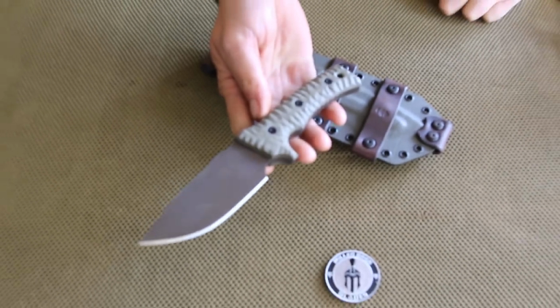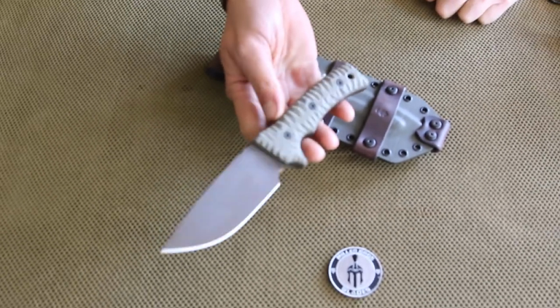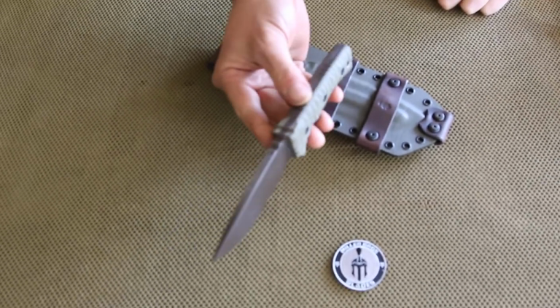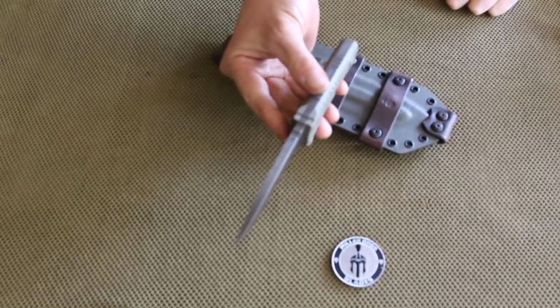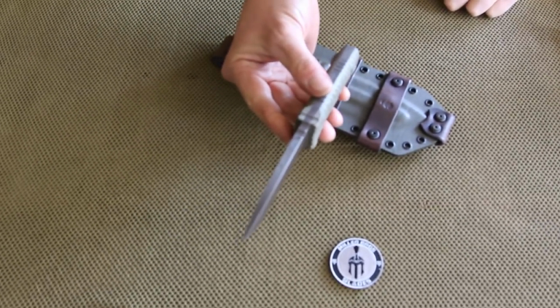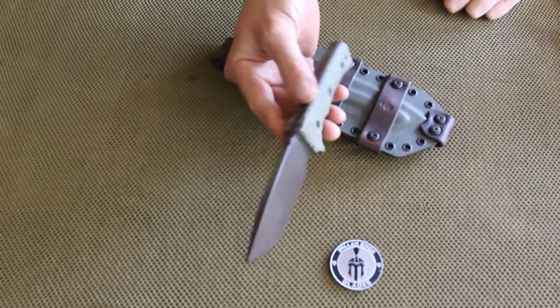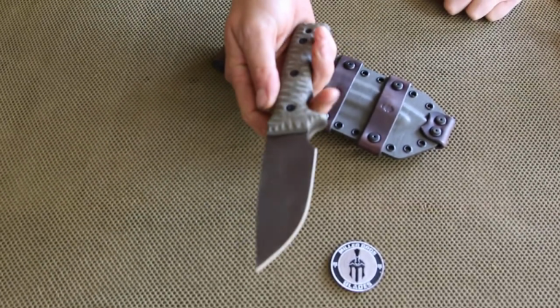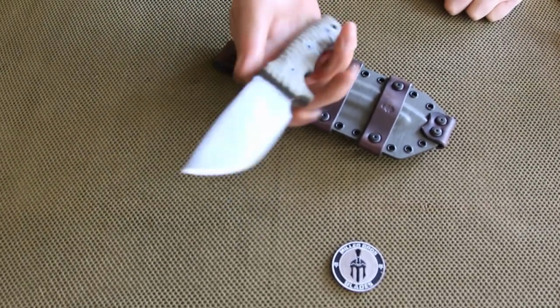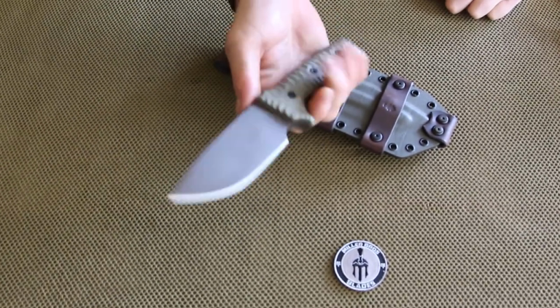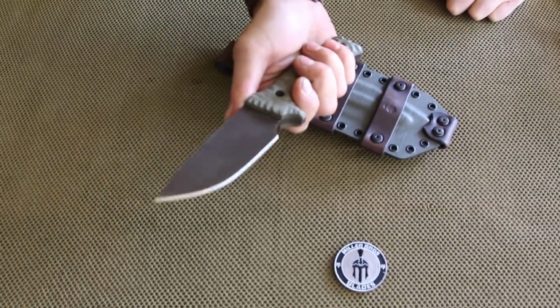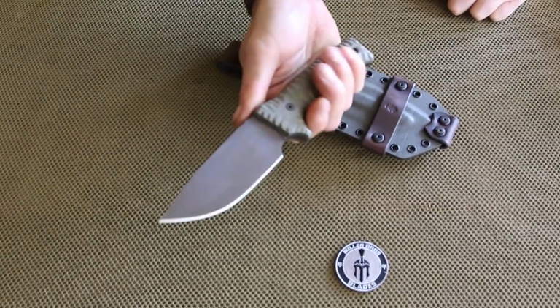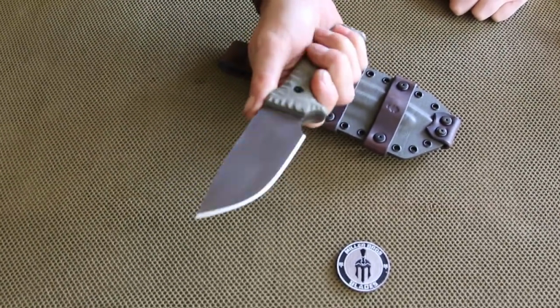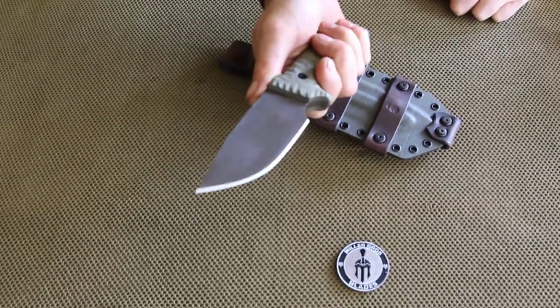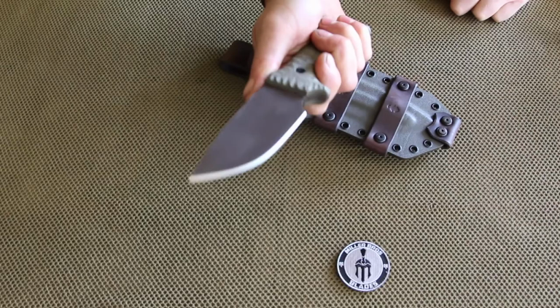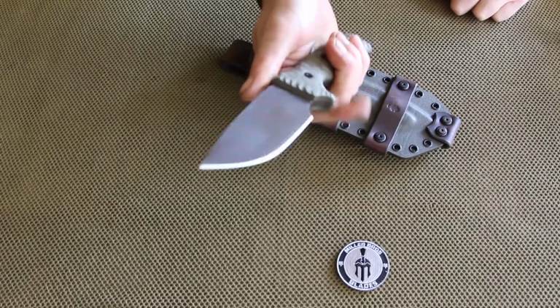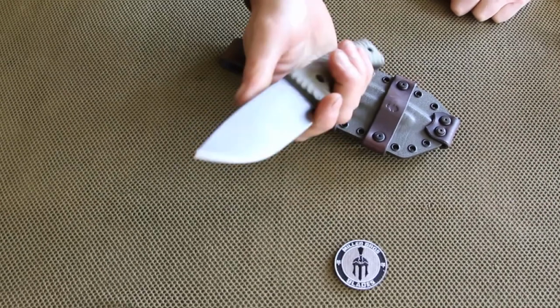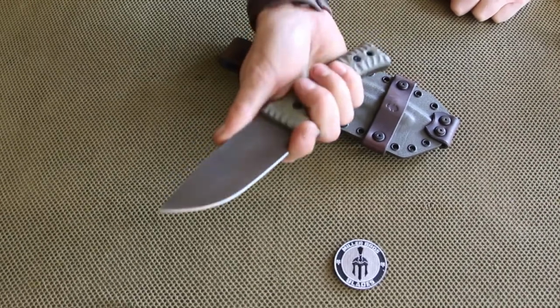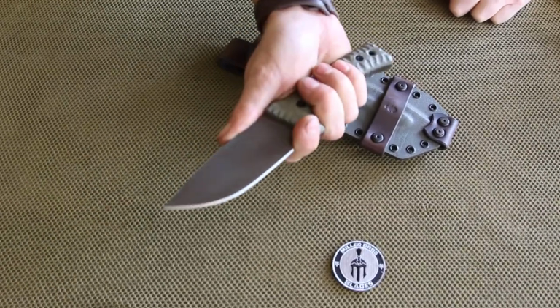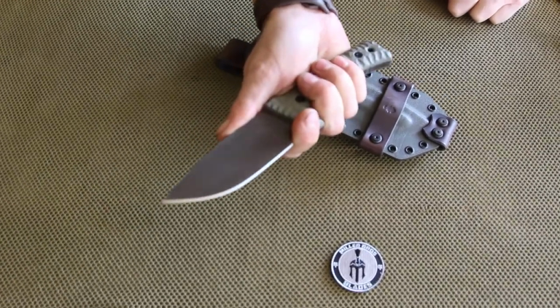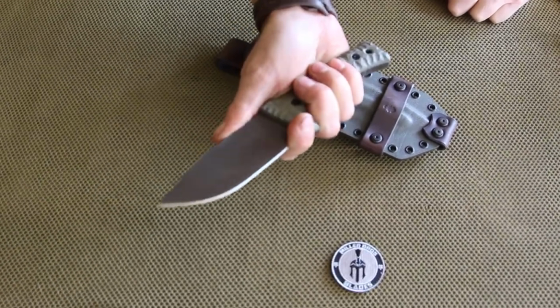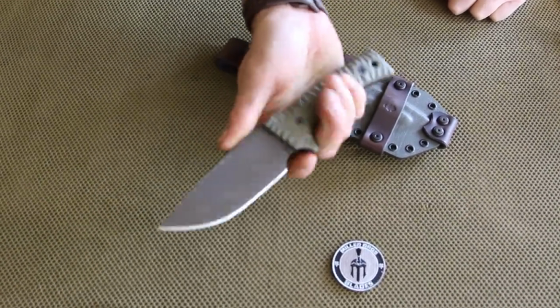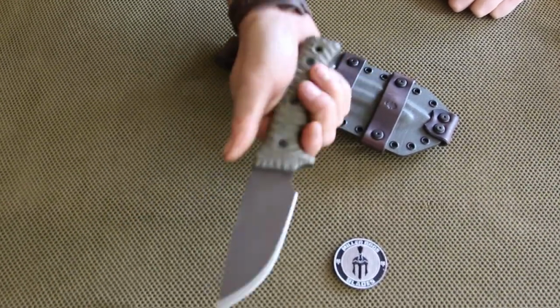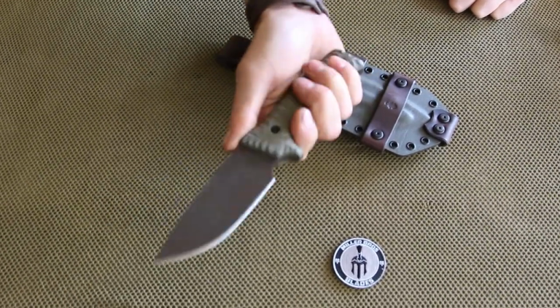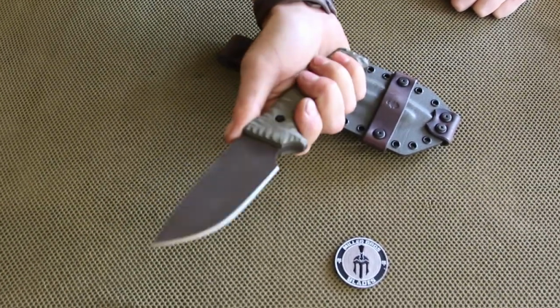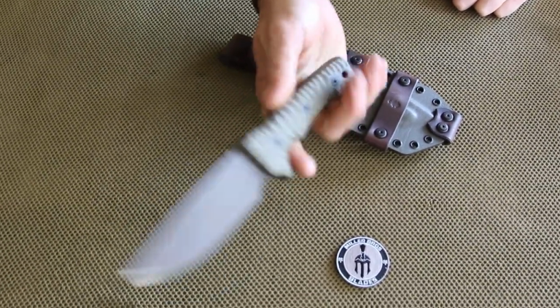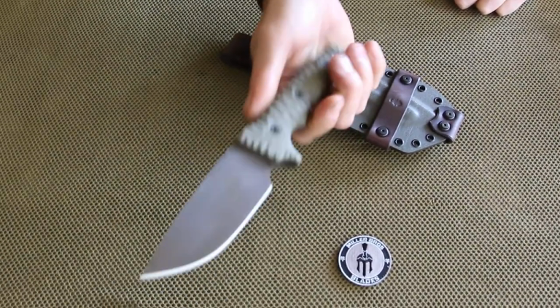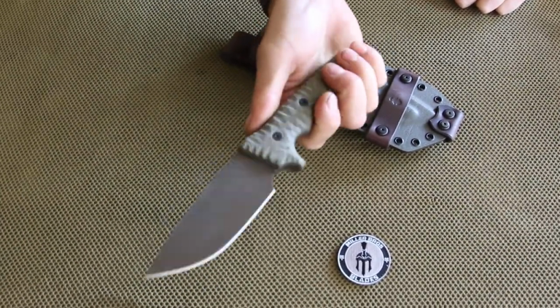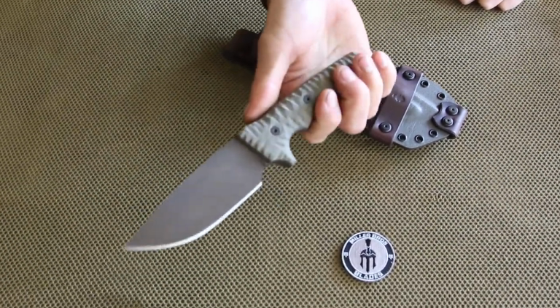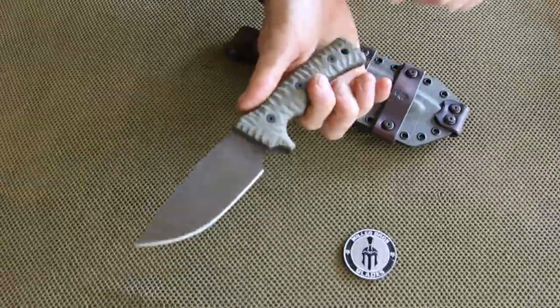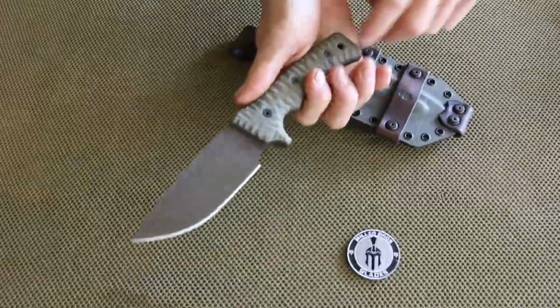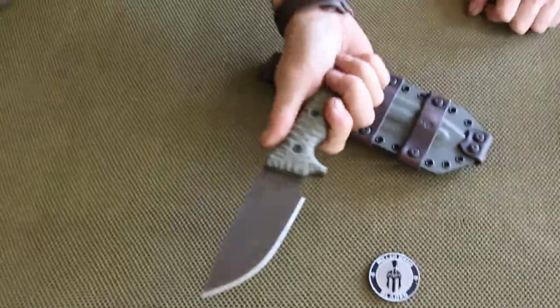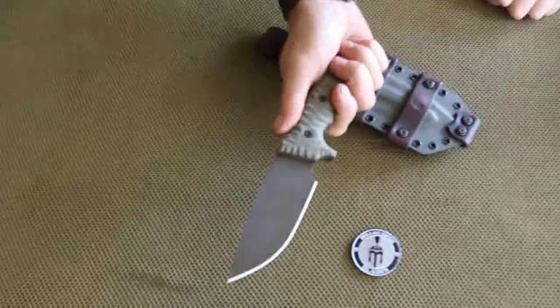This one's in quarter inch Z-wear PM steel. Got a couple different hand positions here. Got the front usable choil here. Regular, you can even kick back if you want to use a lanyard there.